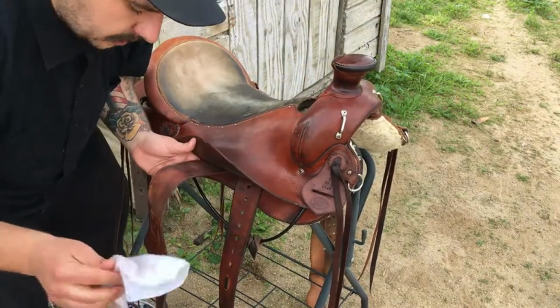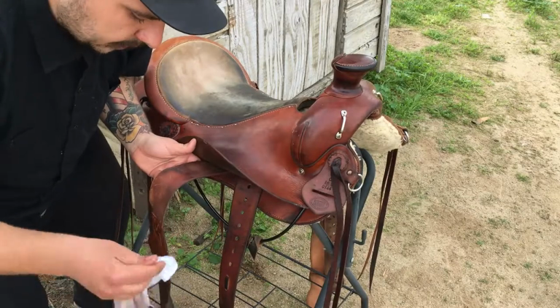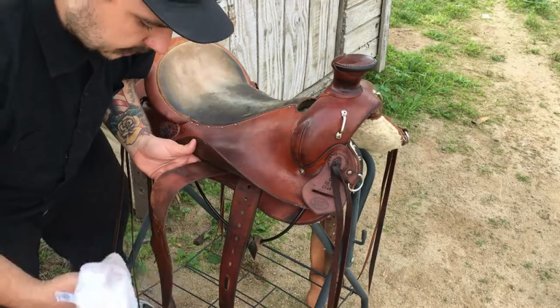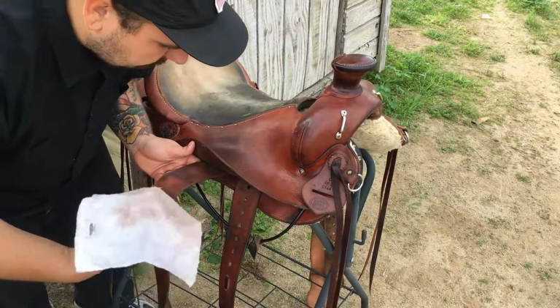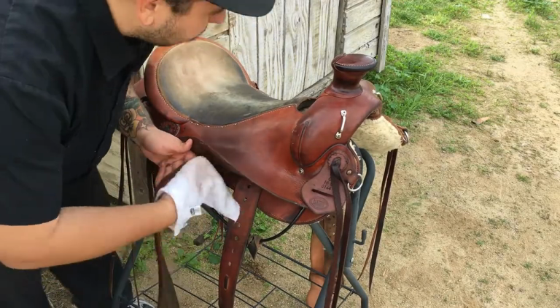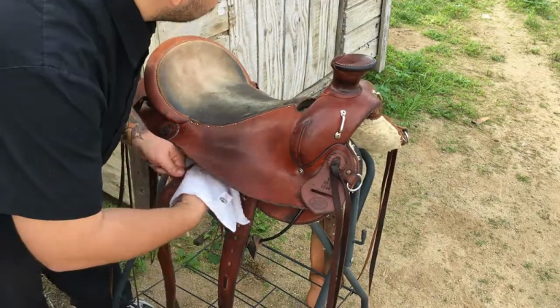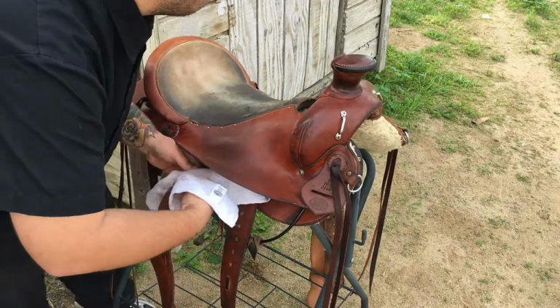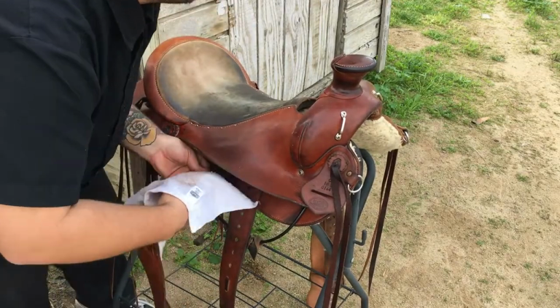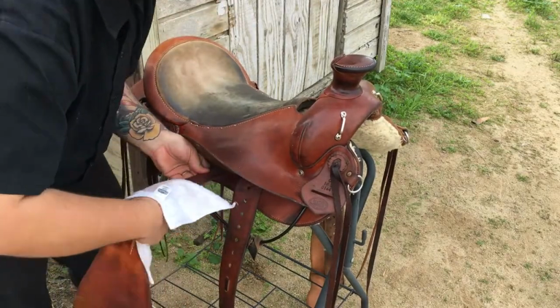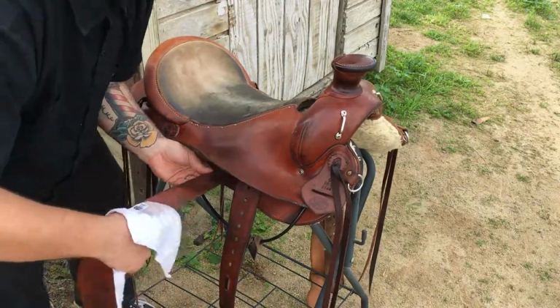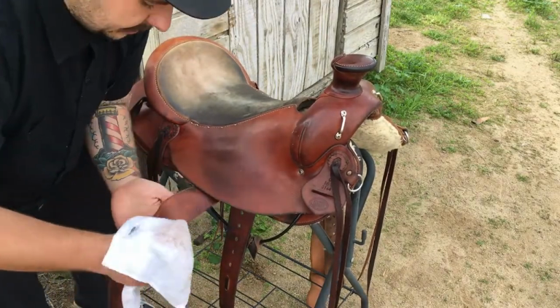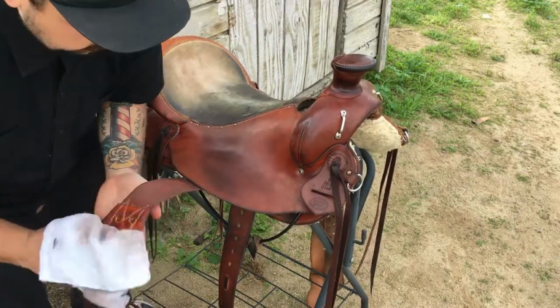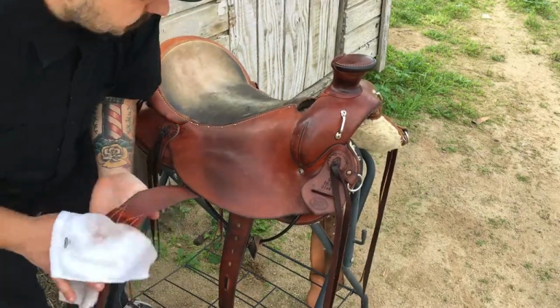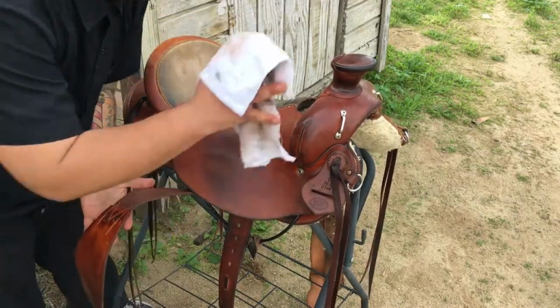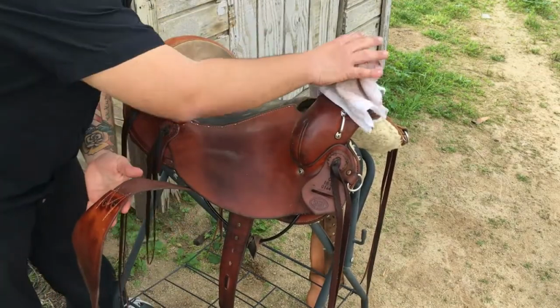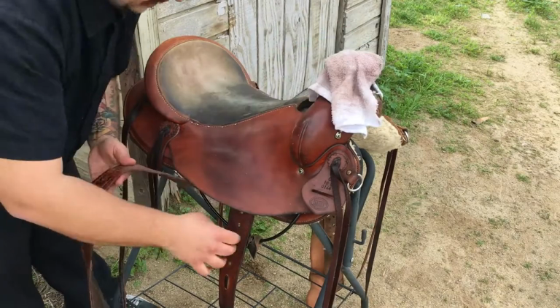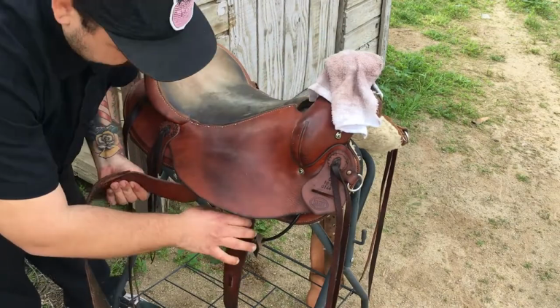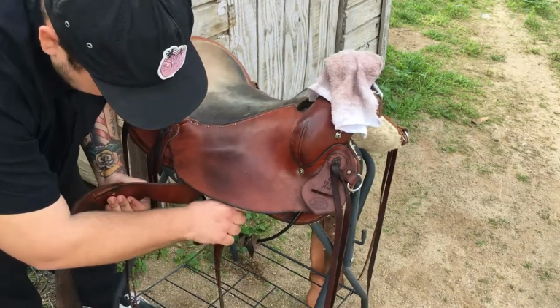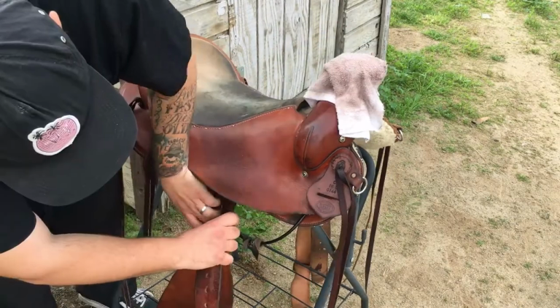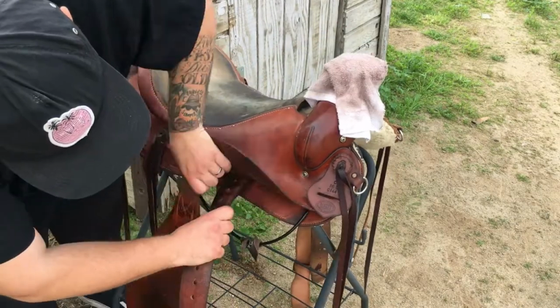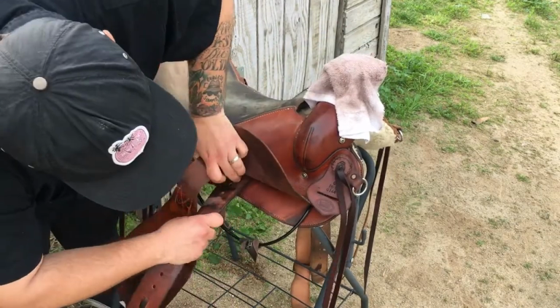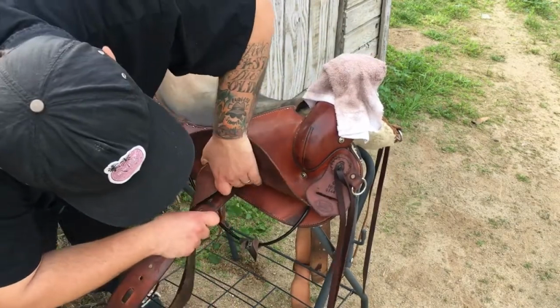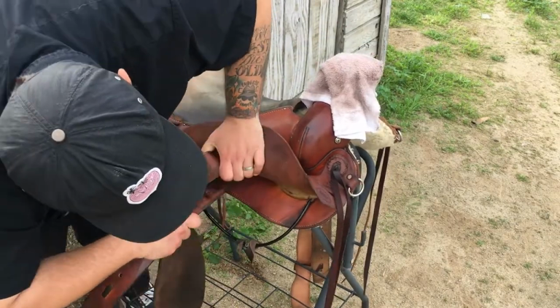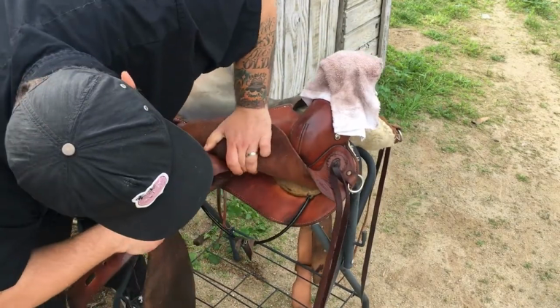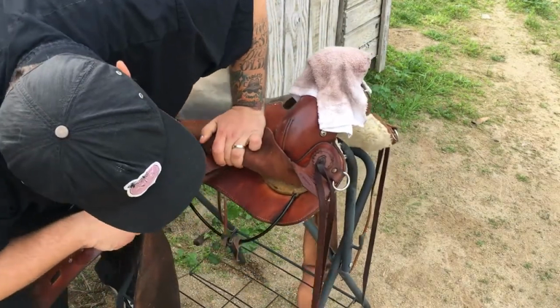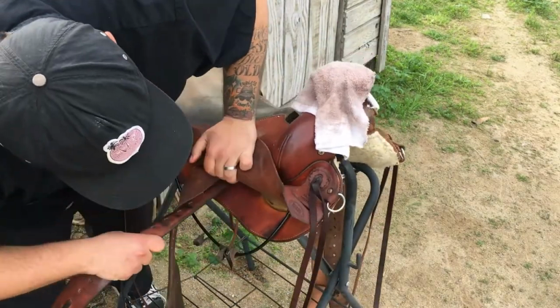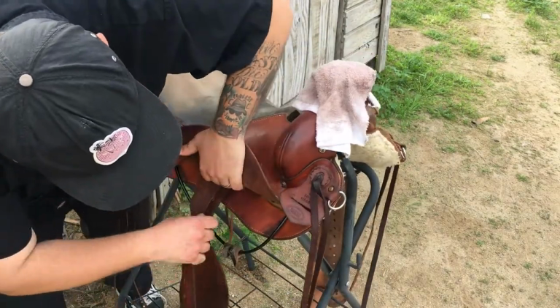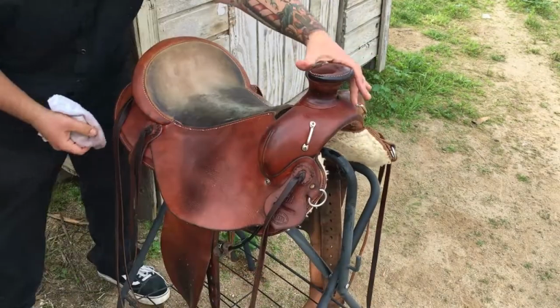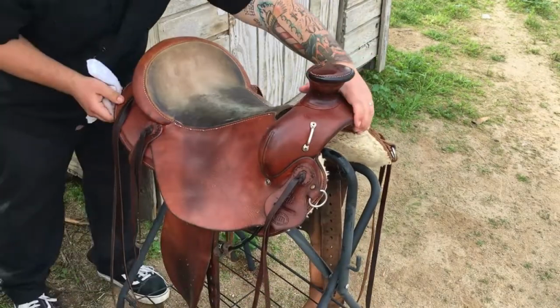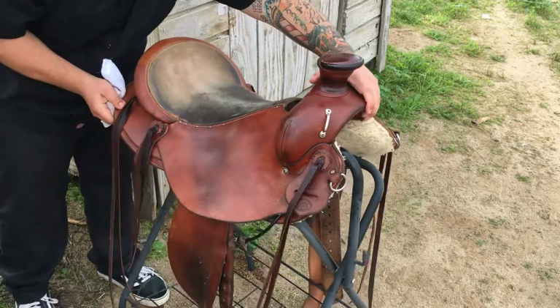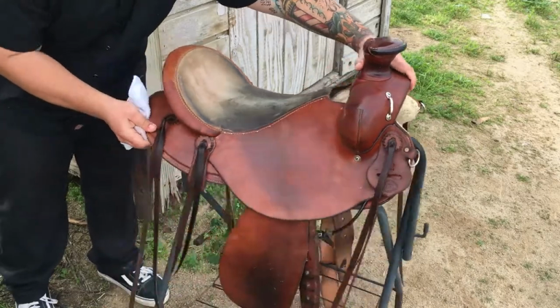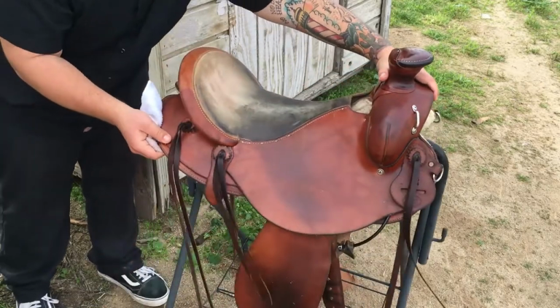The oiling is a lot more important than the conditioning aspect. The oil is going to penetrate deep — it's really what brings the strength back to the leather. This side is done.